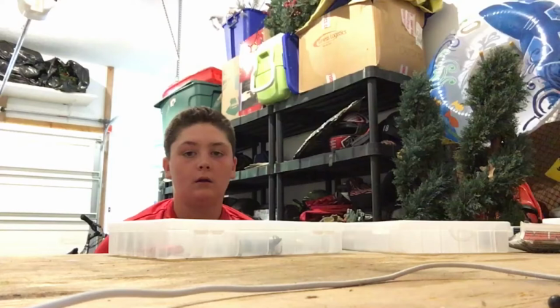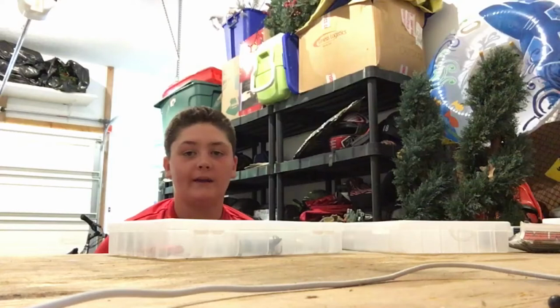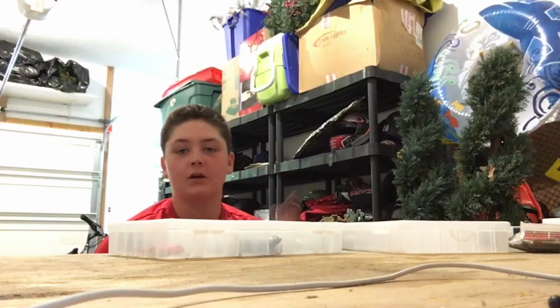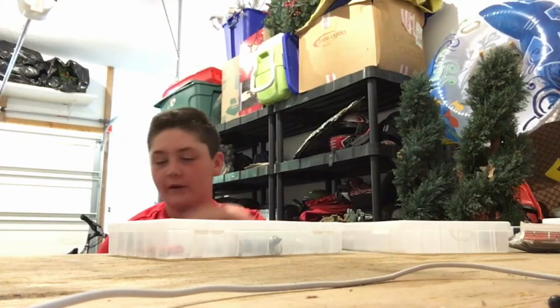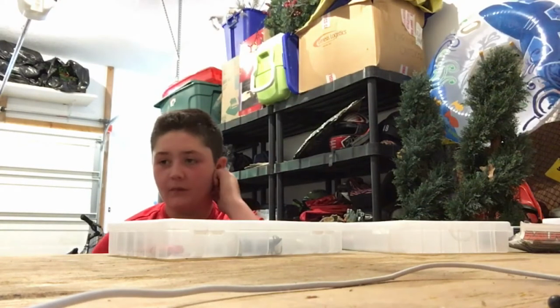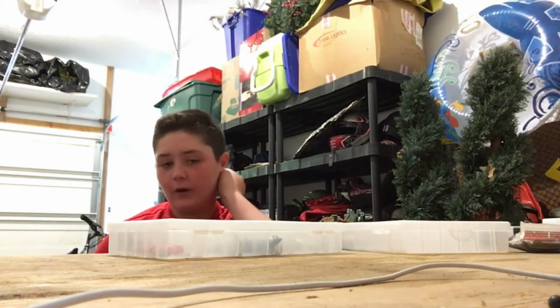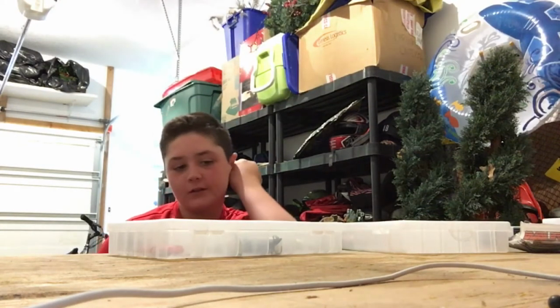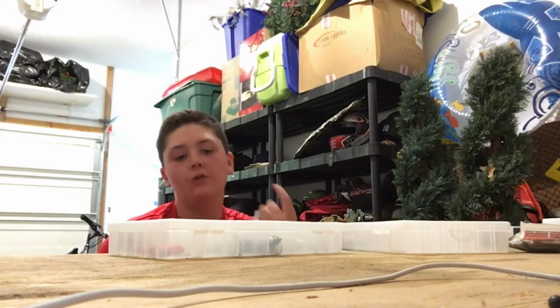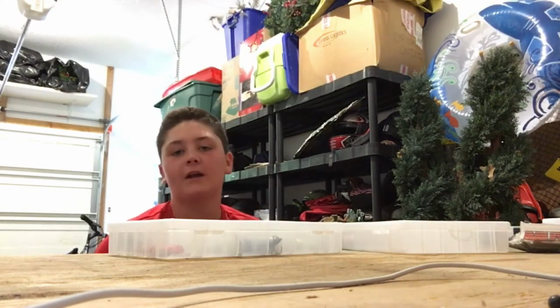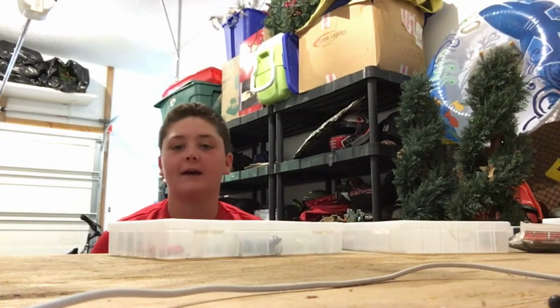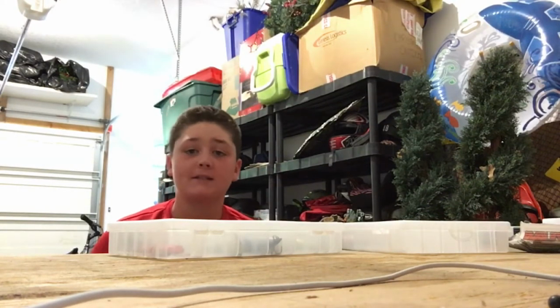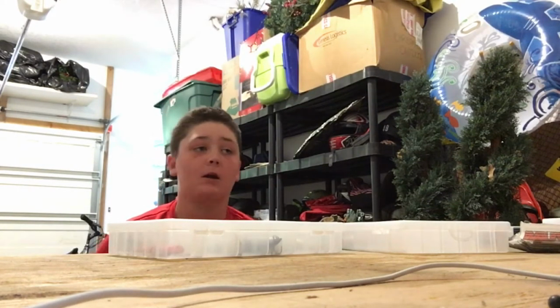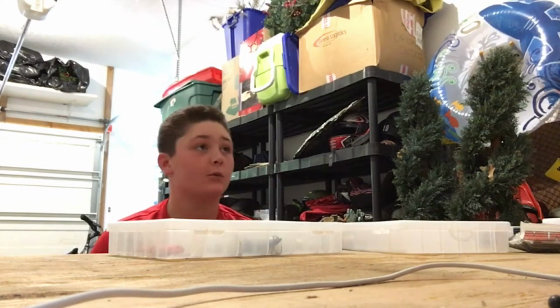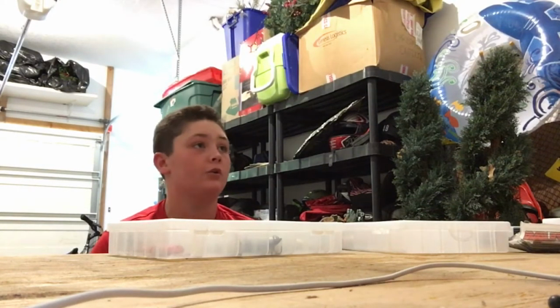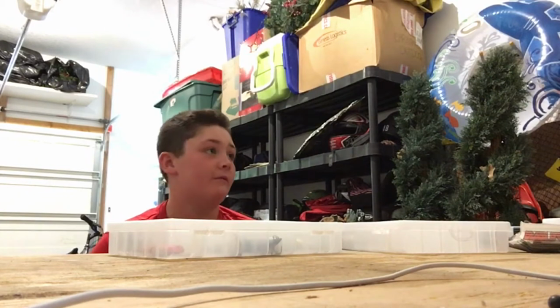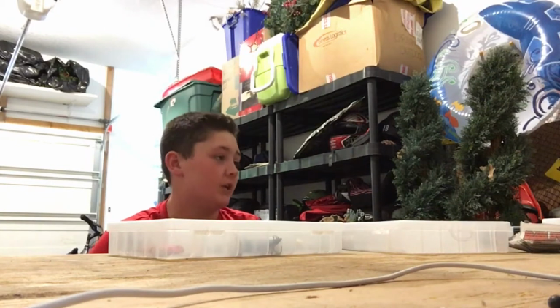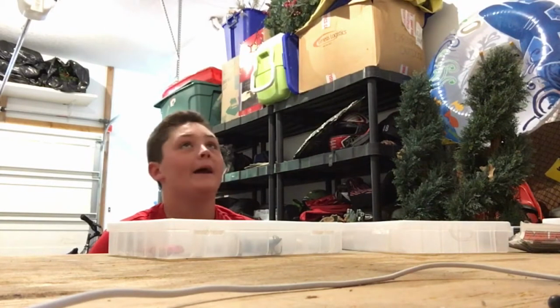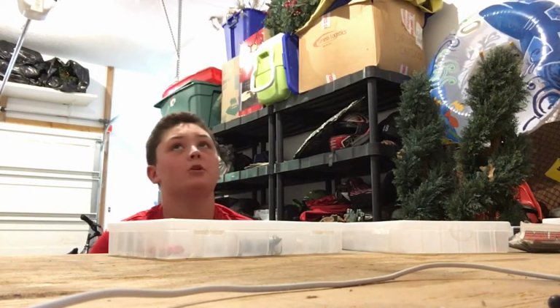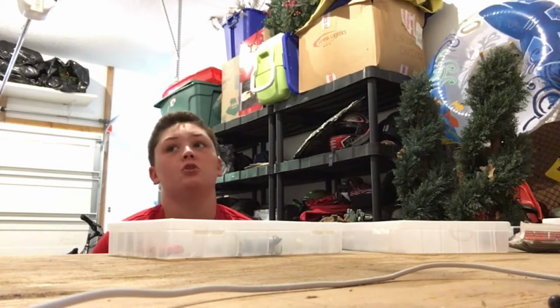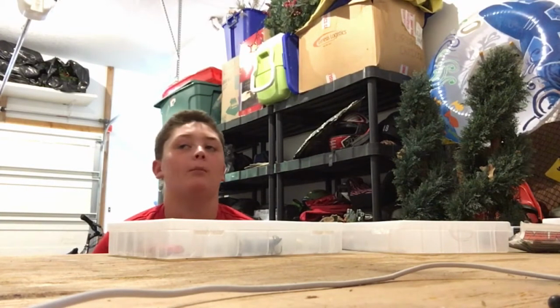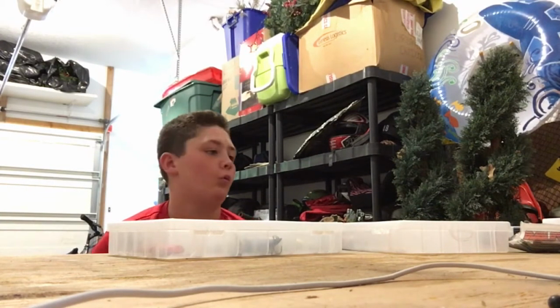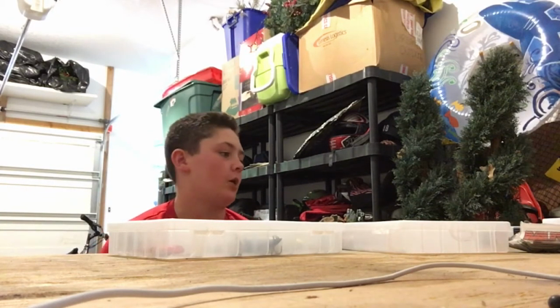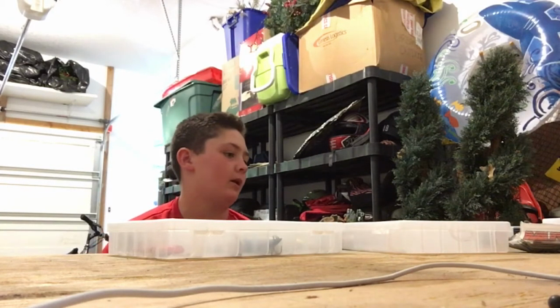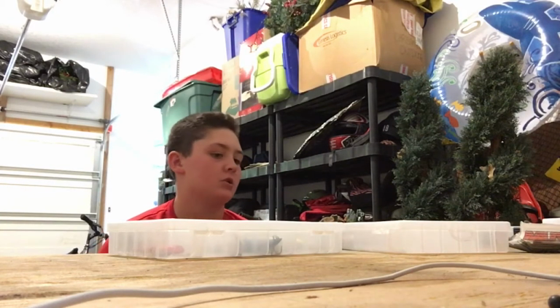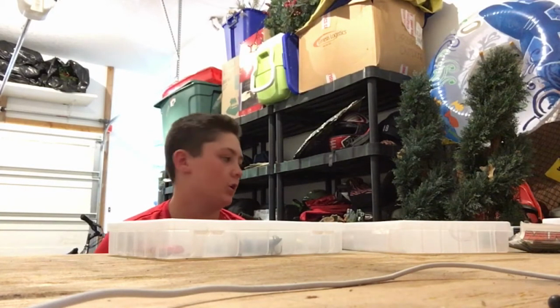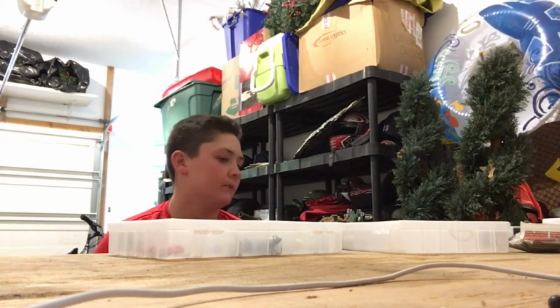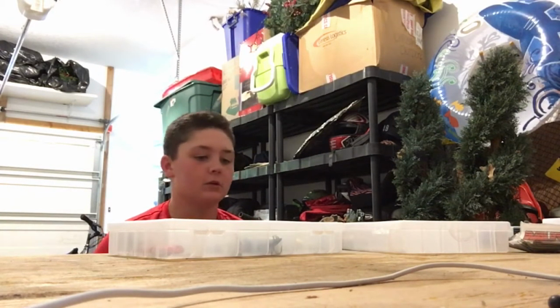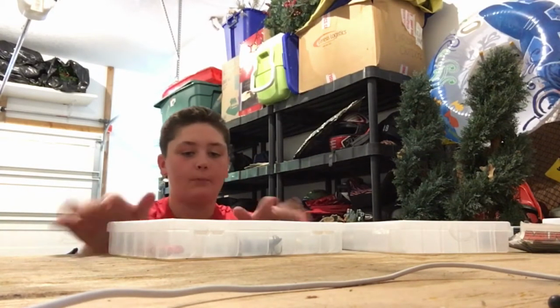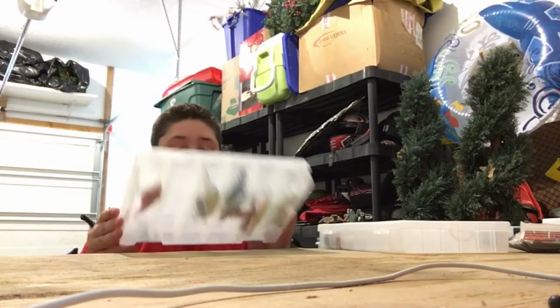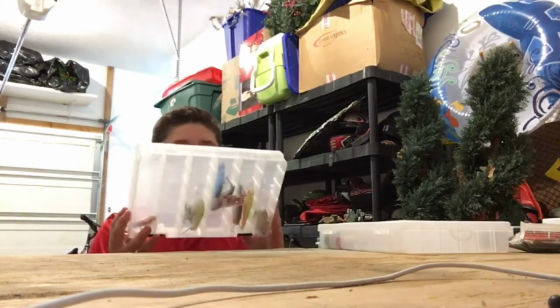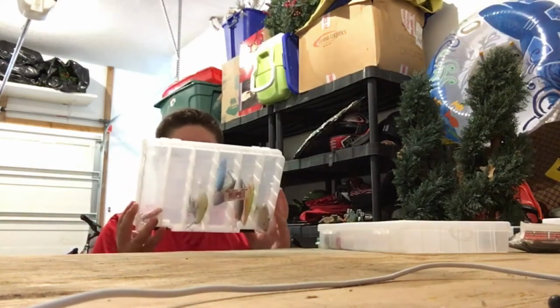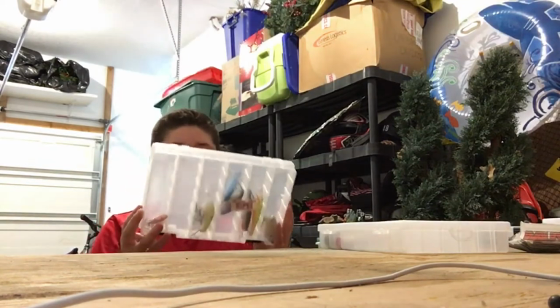Hey guys, what is up! We're going to go over what I take down in my tackle box, then we're going to do a little bit of fishing, and I'm going to show you around my little workshop in my garage.